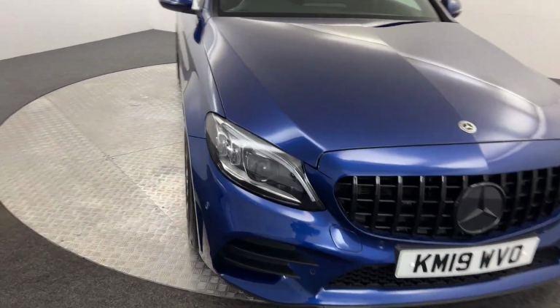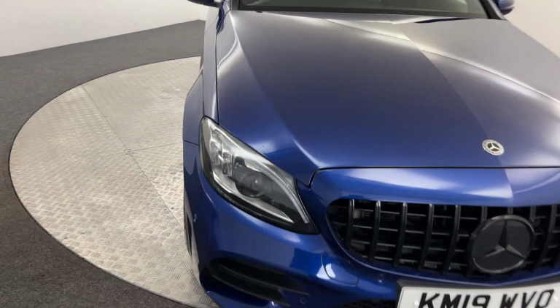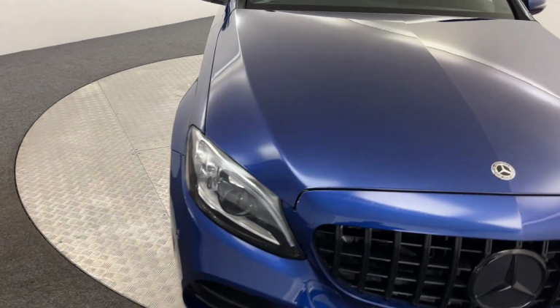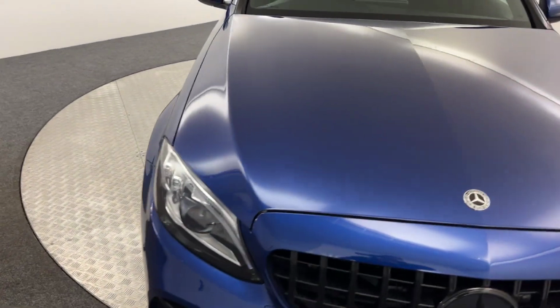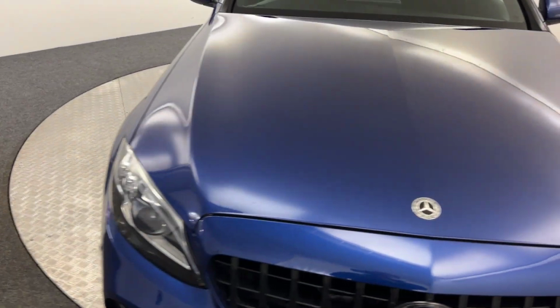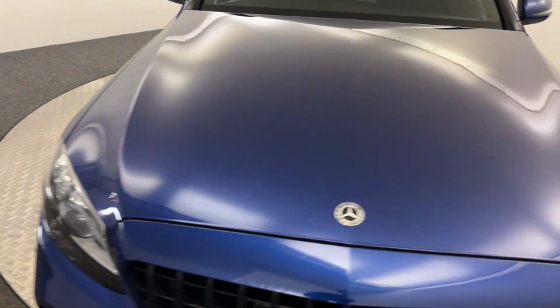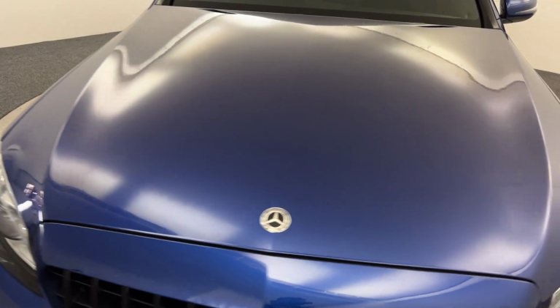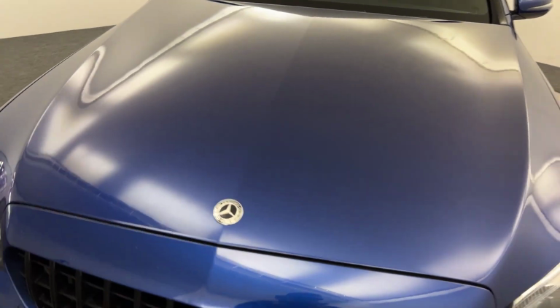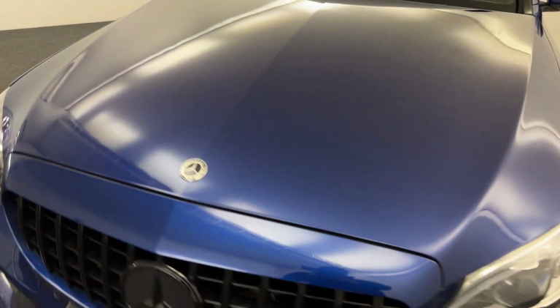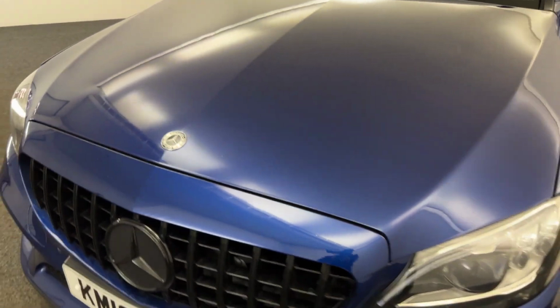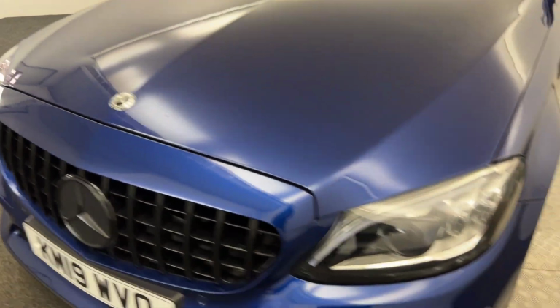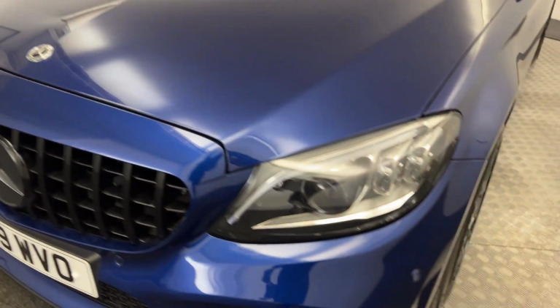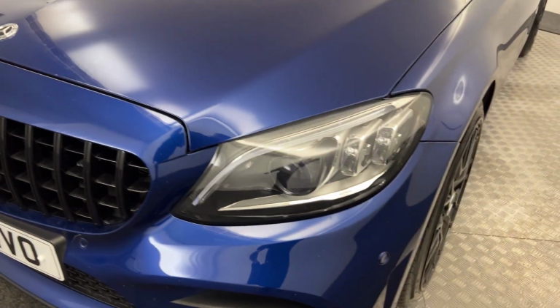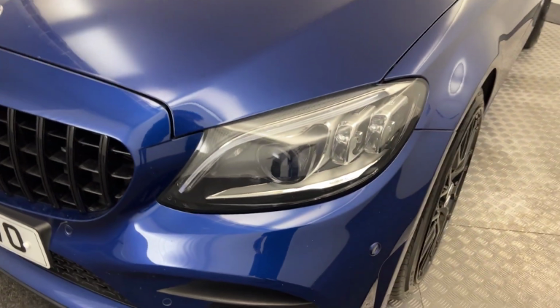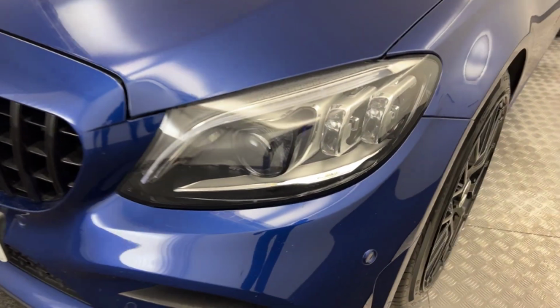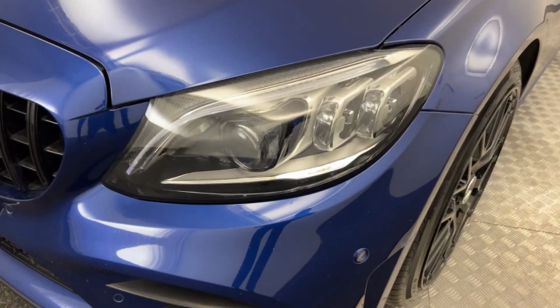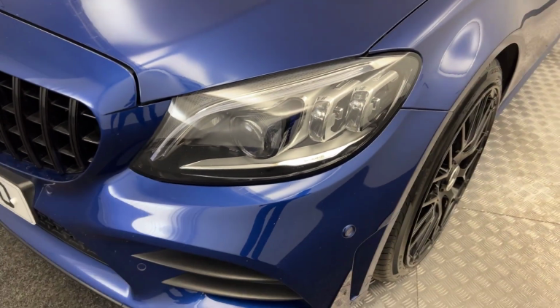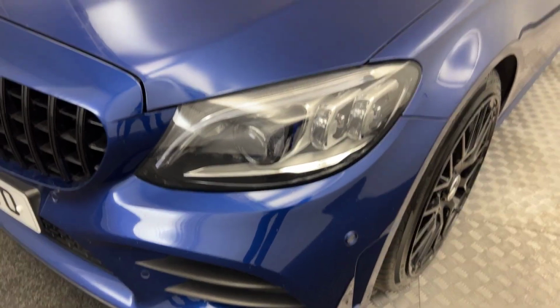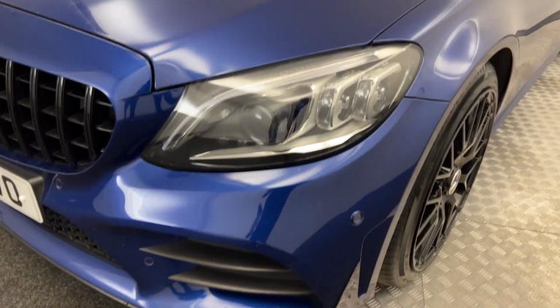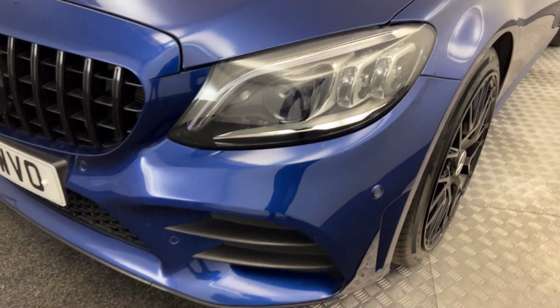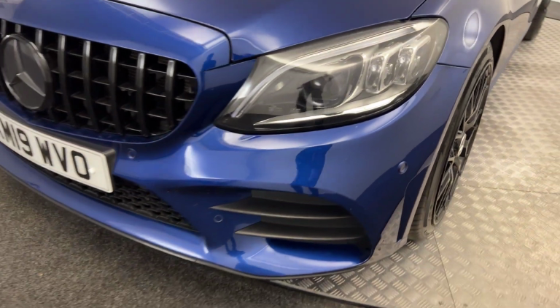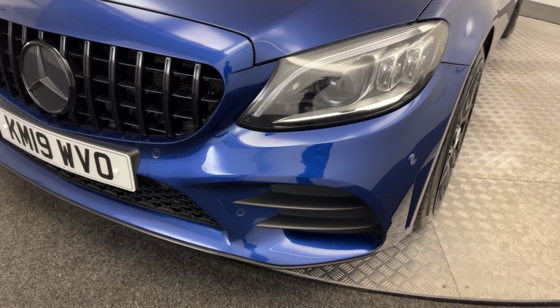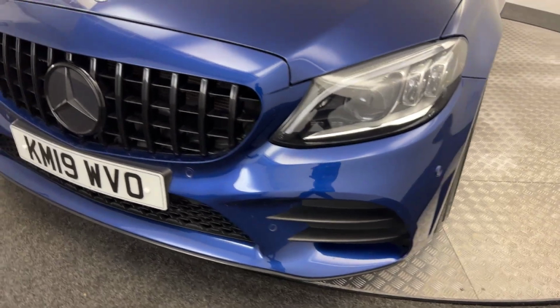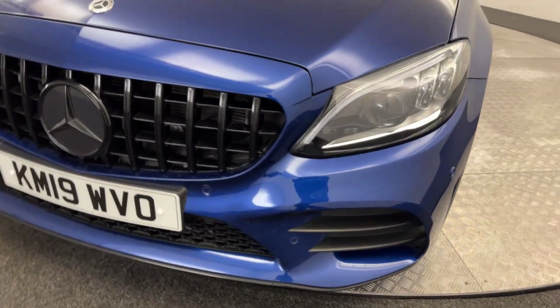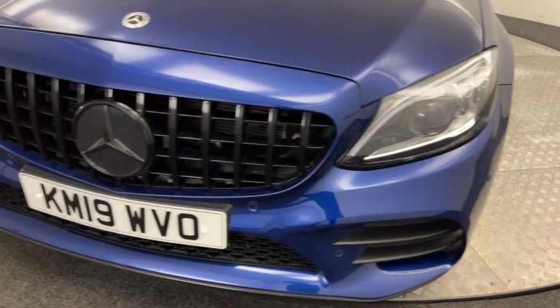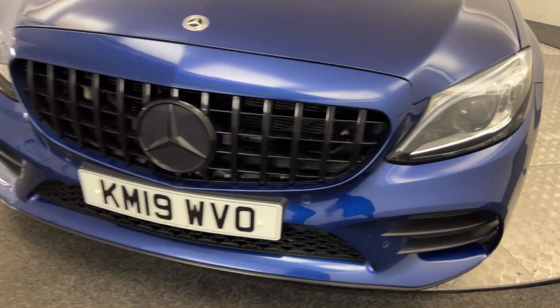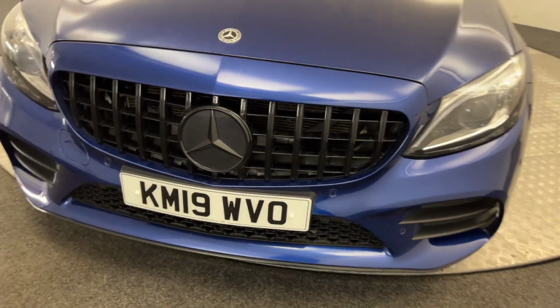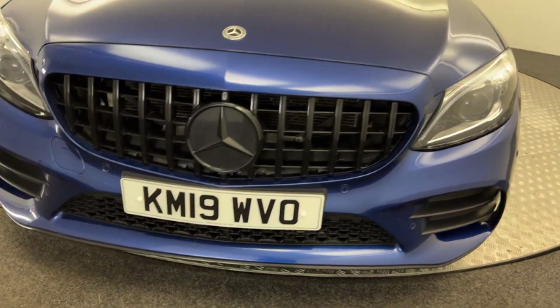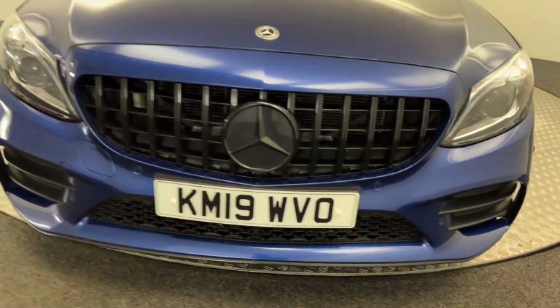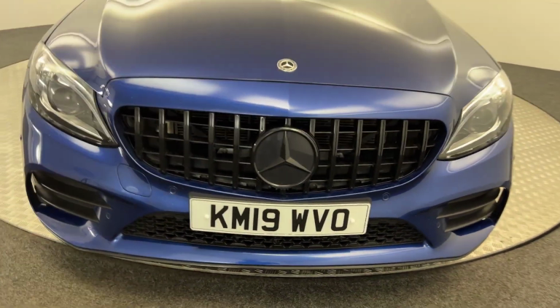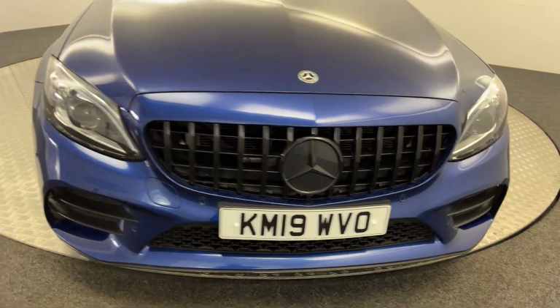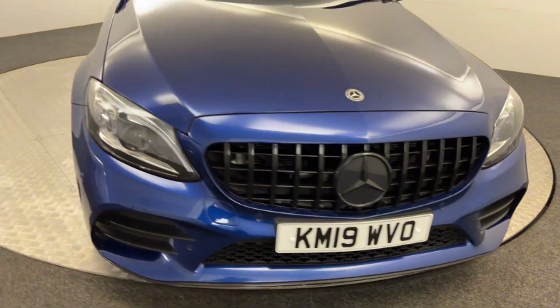Starting up front, as you can see it's got really nice clean paintwork. You've got the multi-beam LED headlights, it's got front parking sensors, and you've got the blacked out front grille and badge.